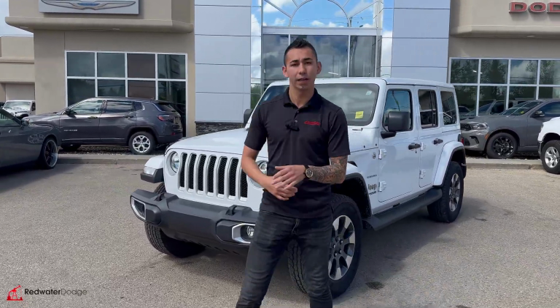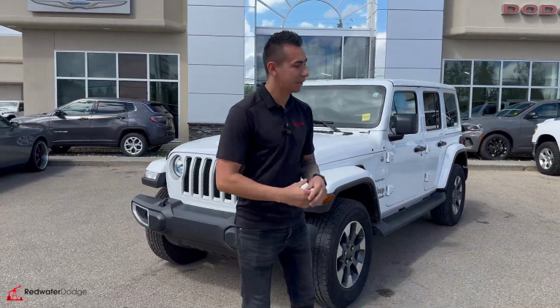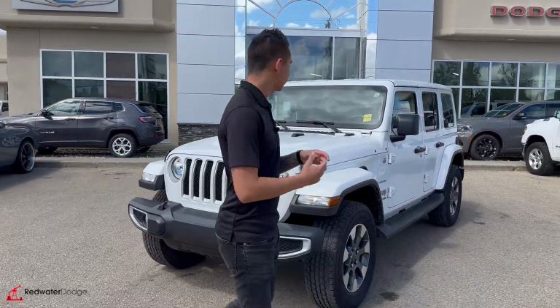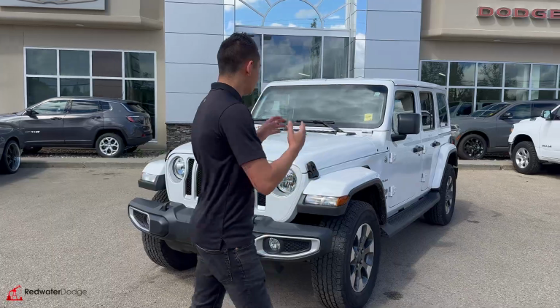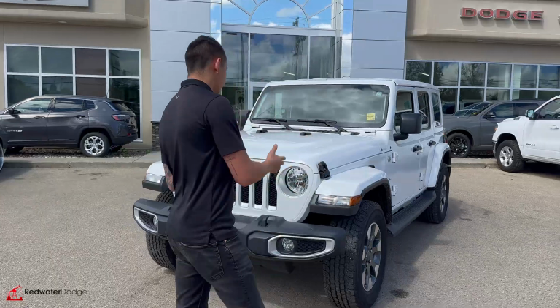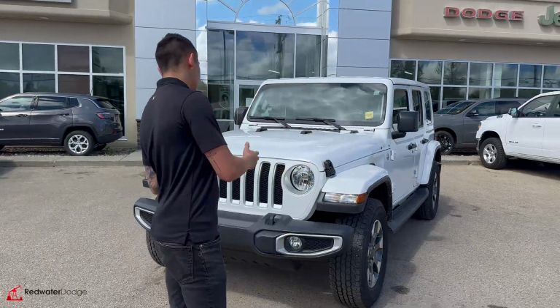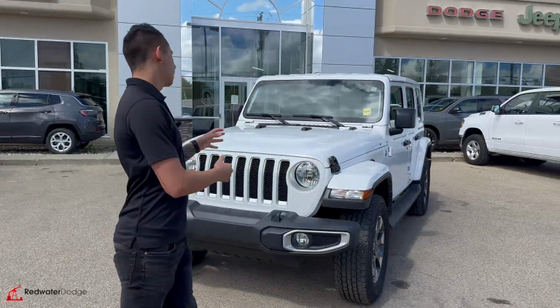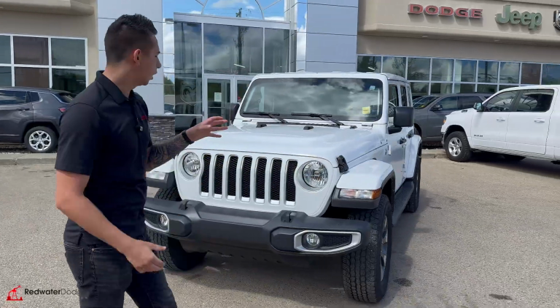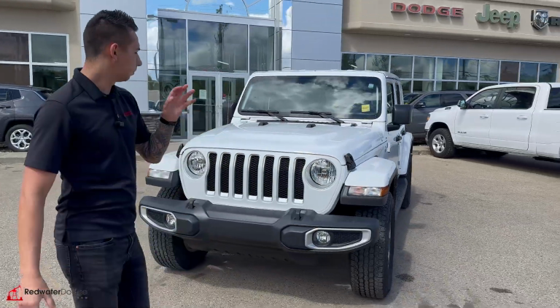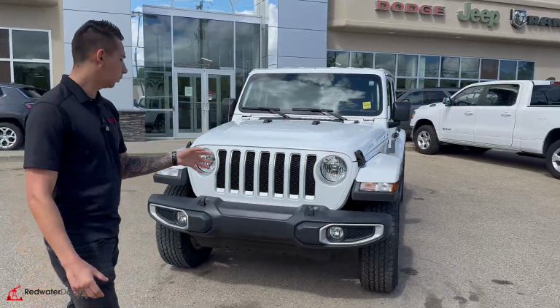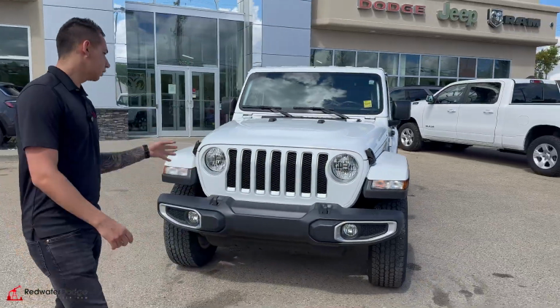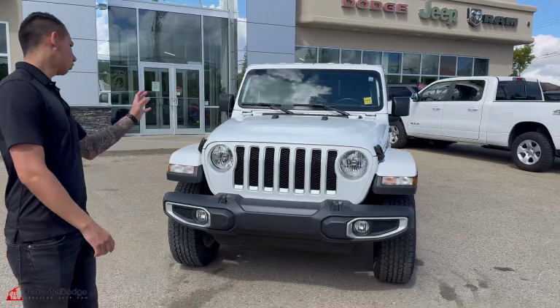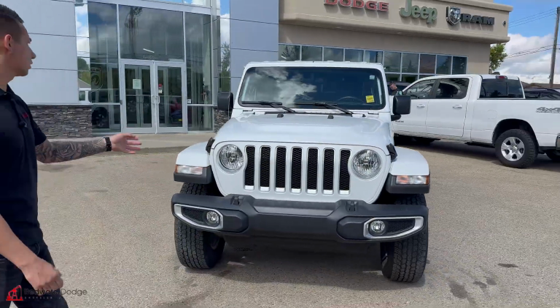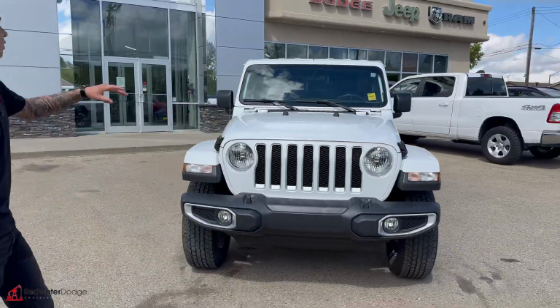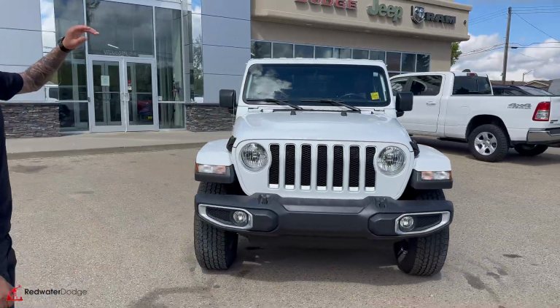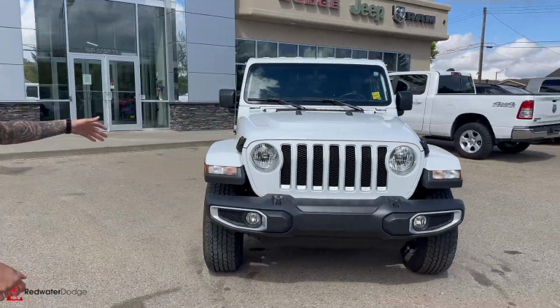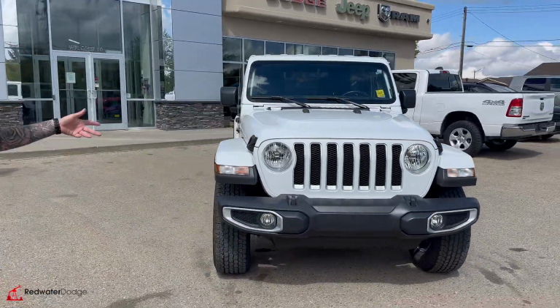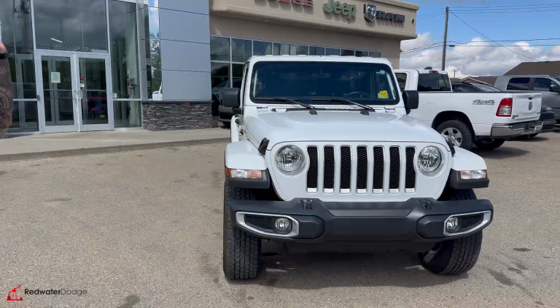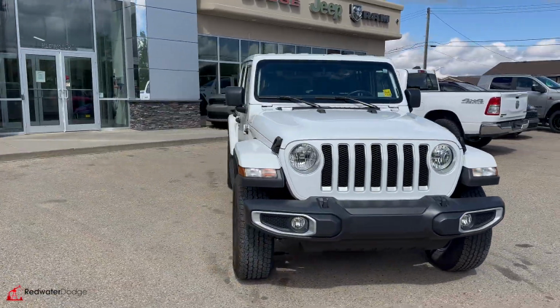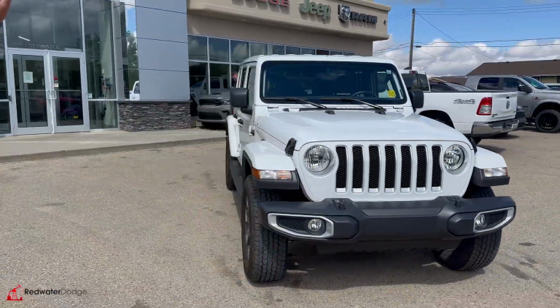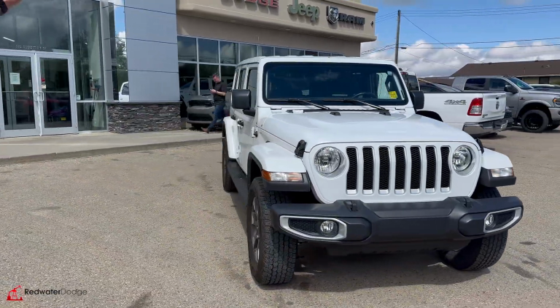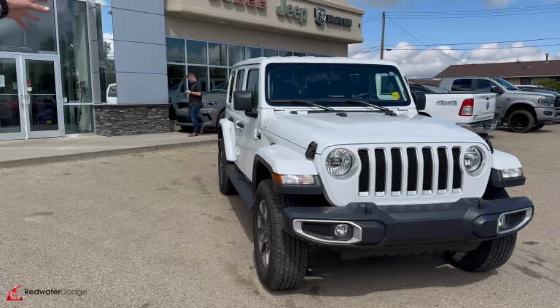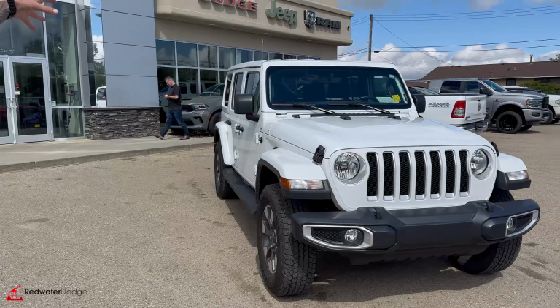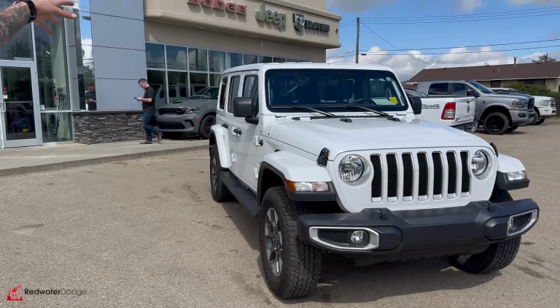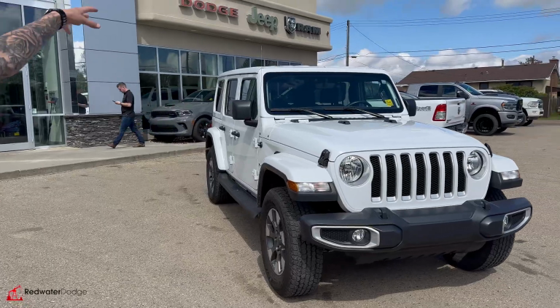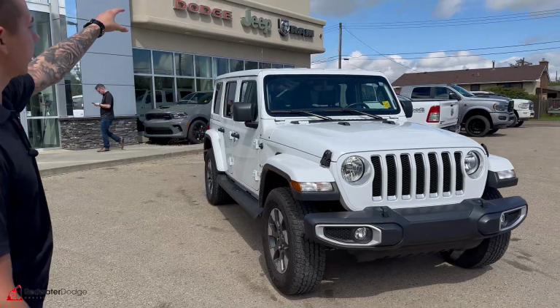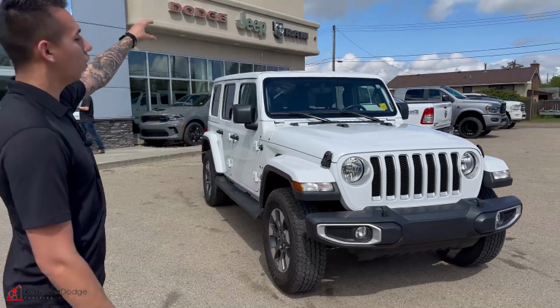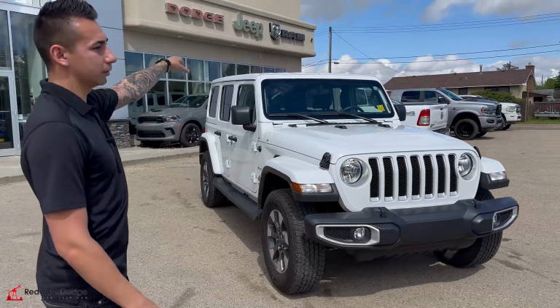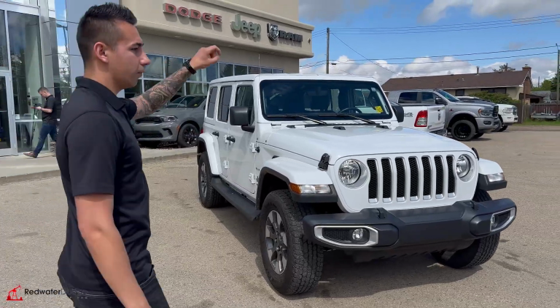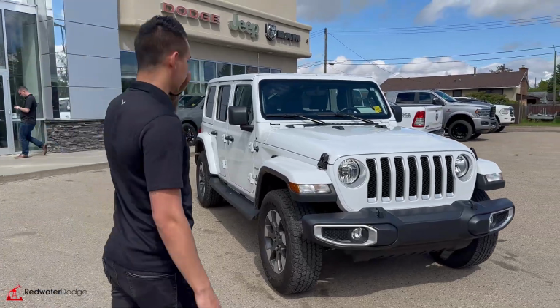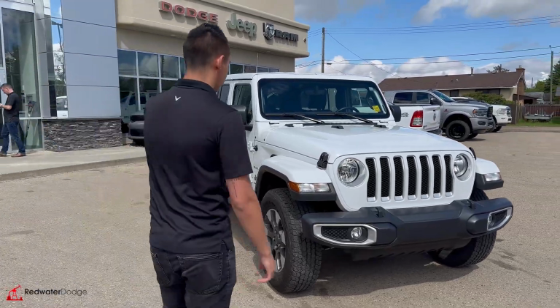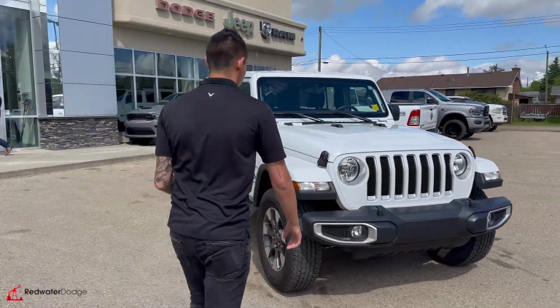It has the painted flares and the grille — not the bumpers, my bad. It also has the freedom top hard top, so that all comes off, which I can show you how to do.